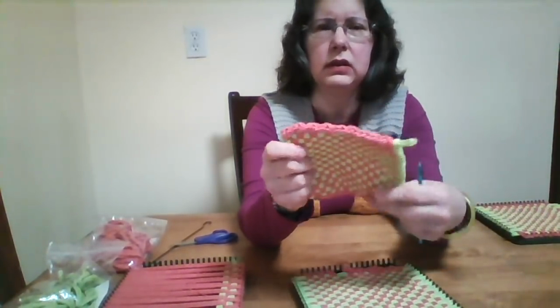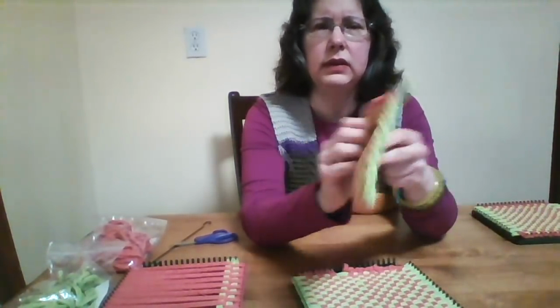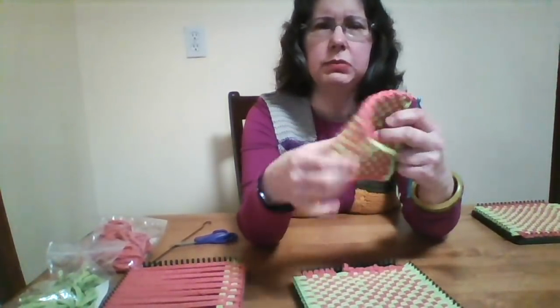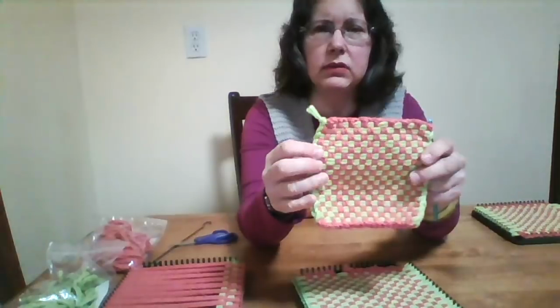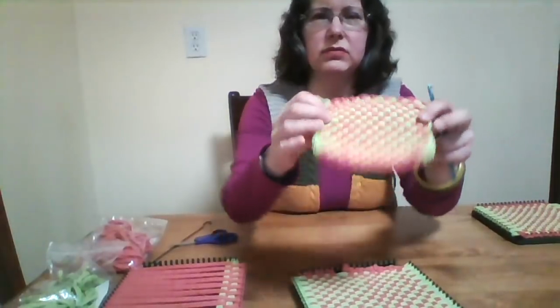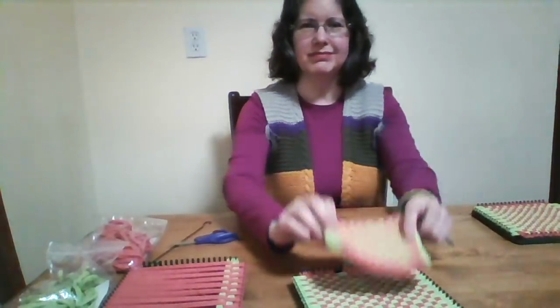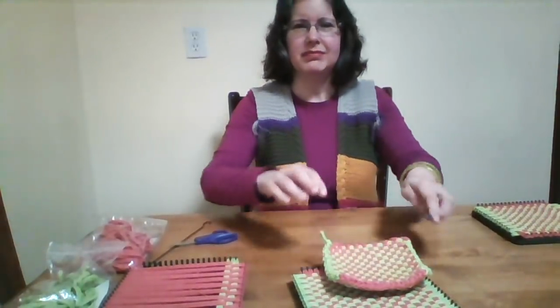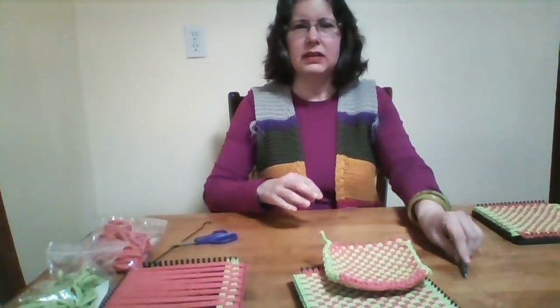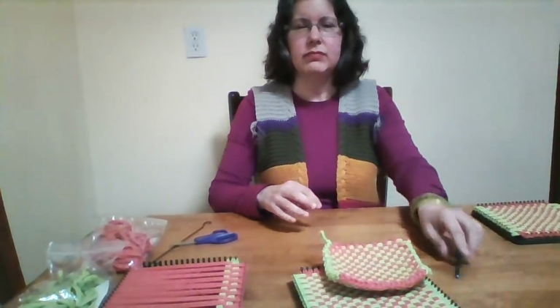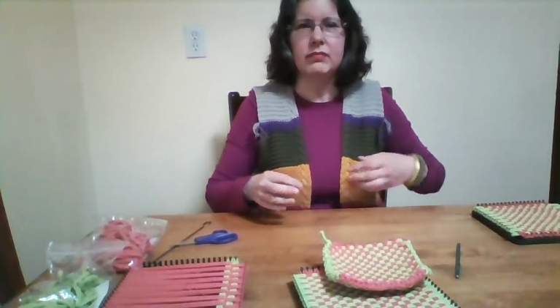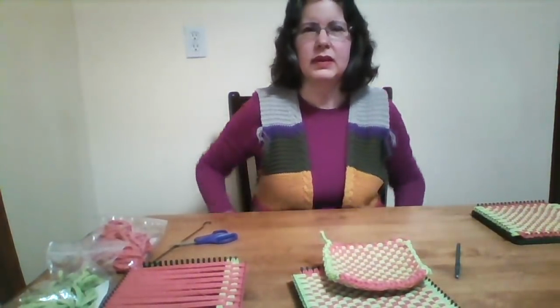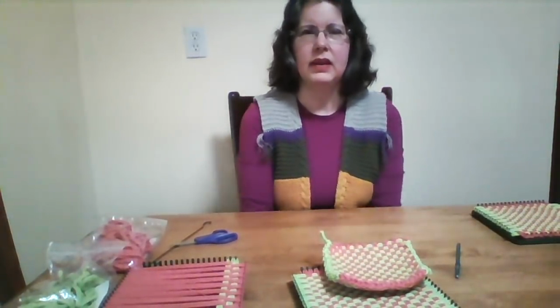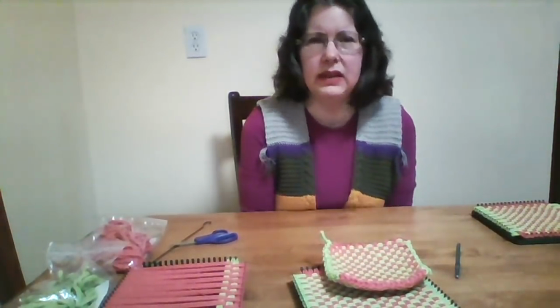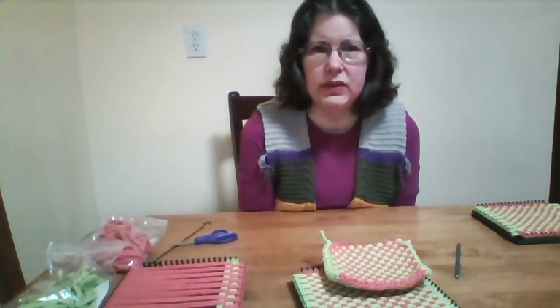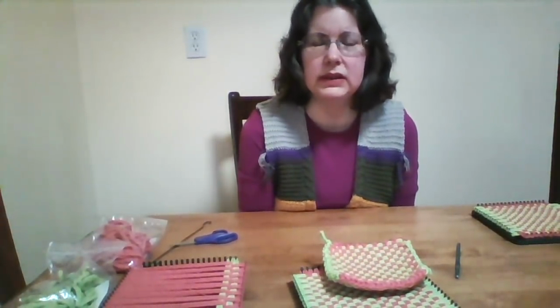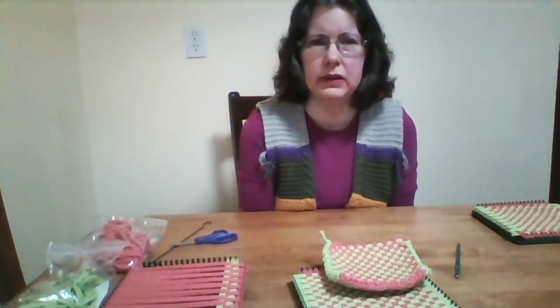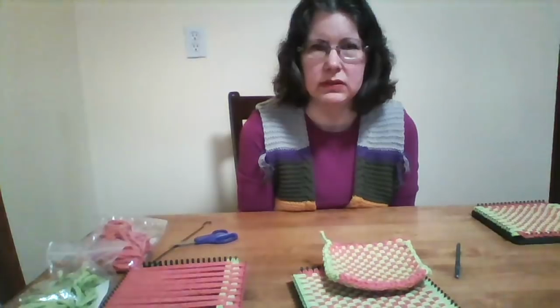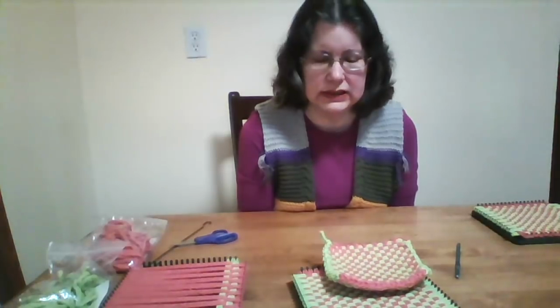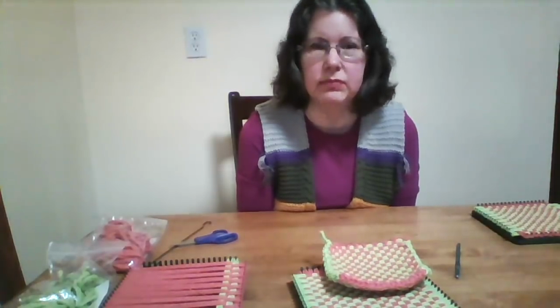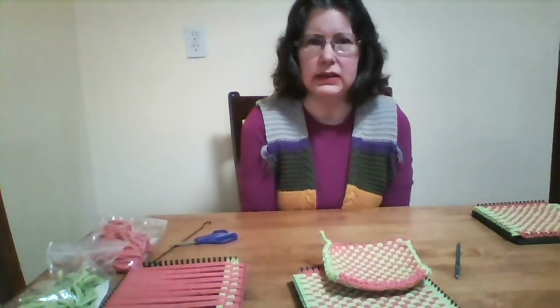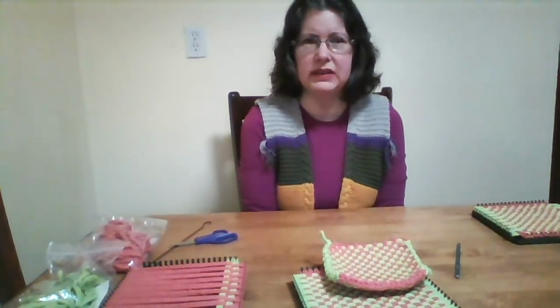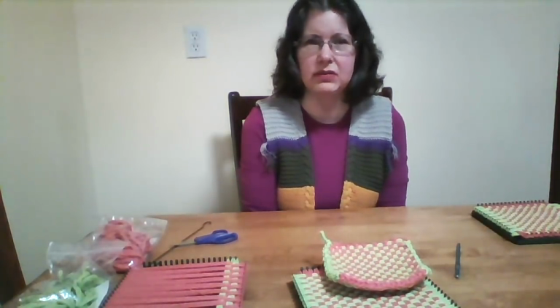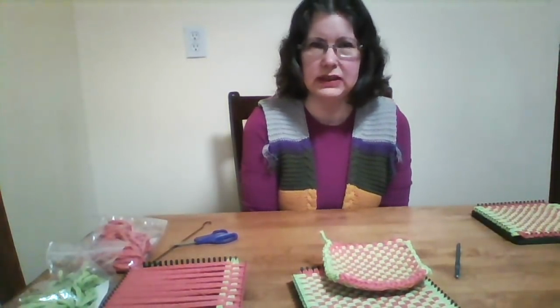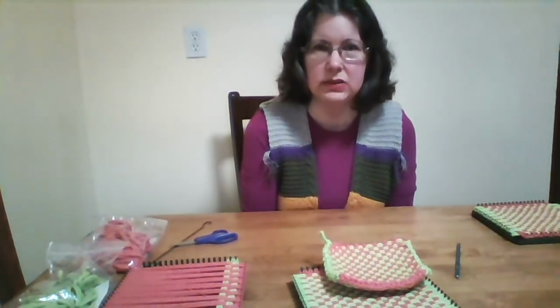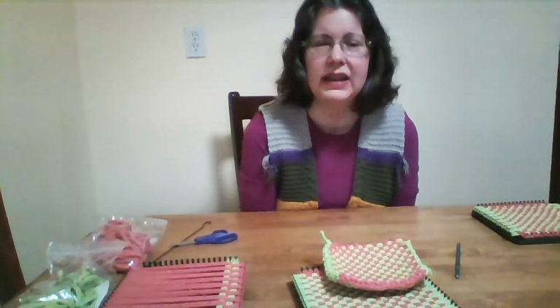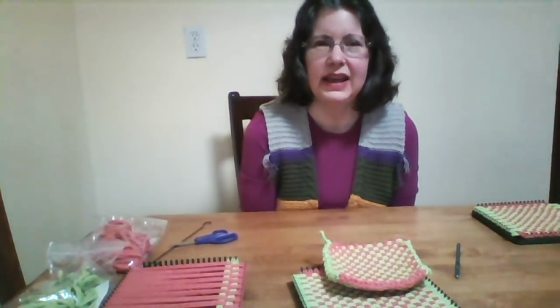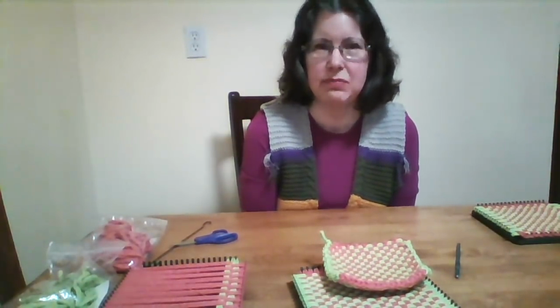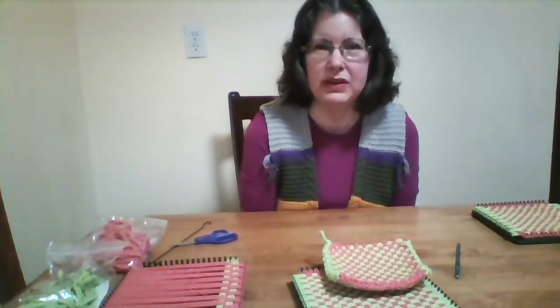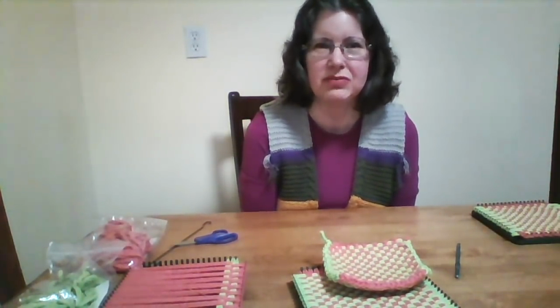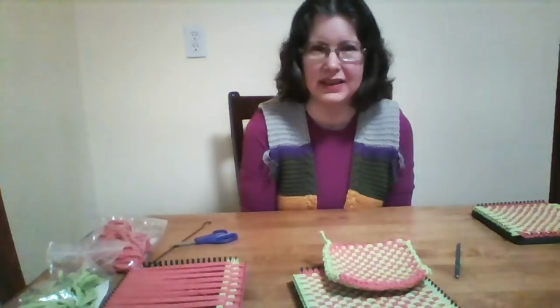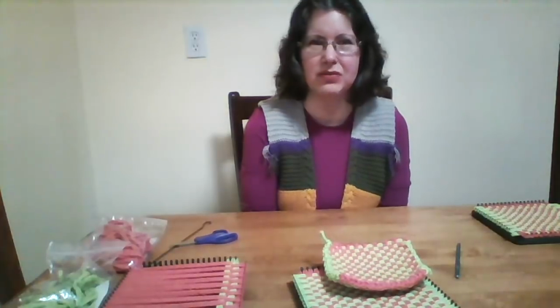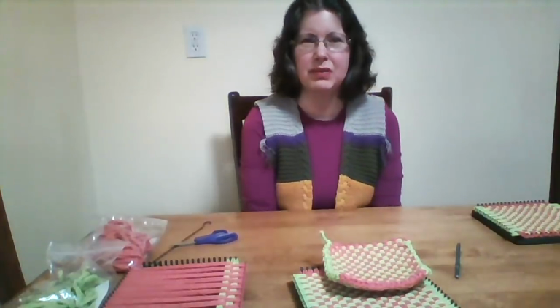Thank you for viewing this video, ladies and gentlemen. Happy weaving — thank you, bye-bye.